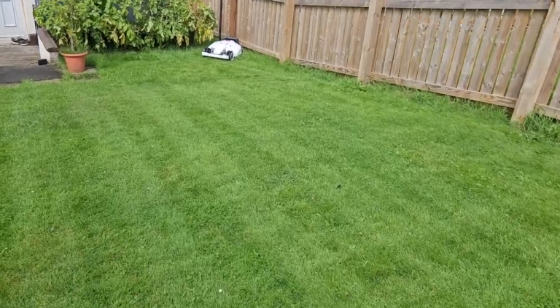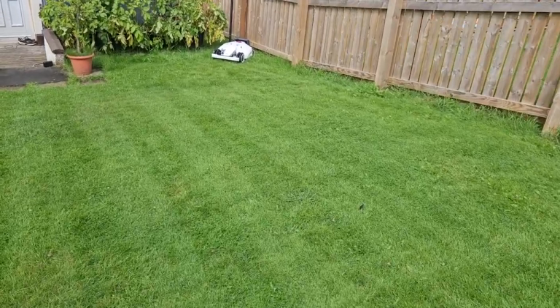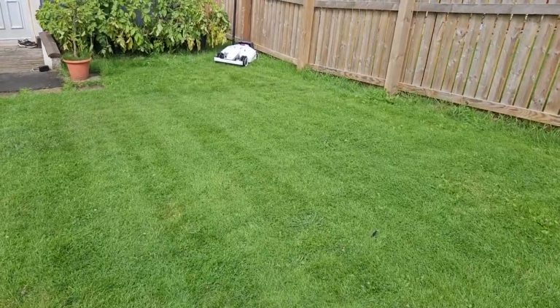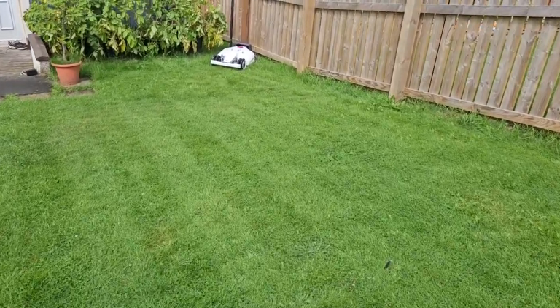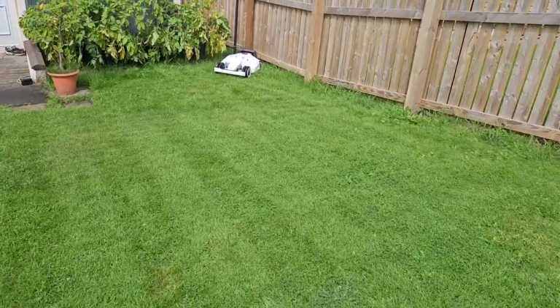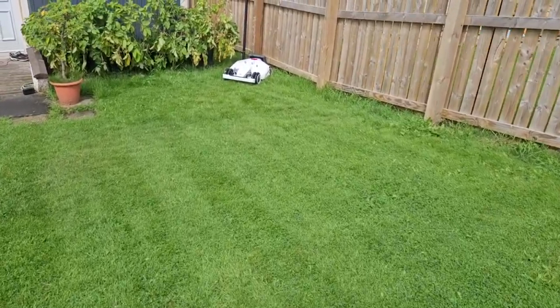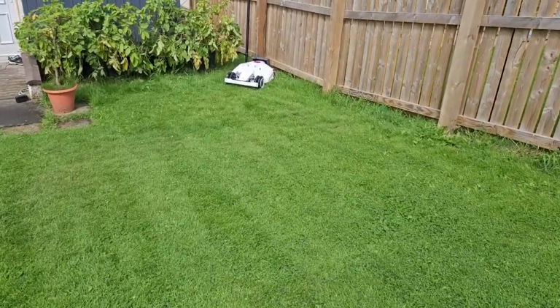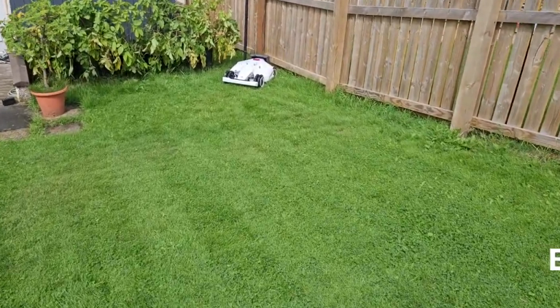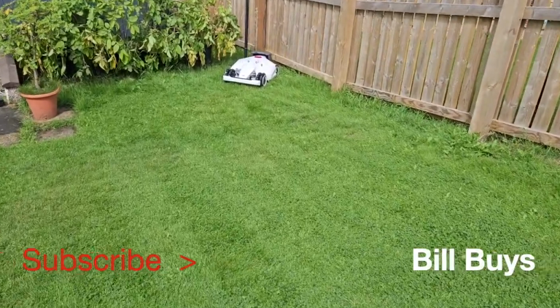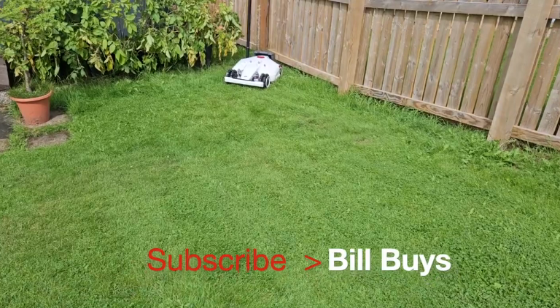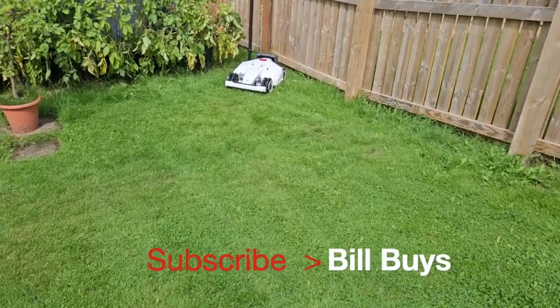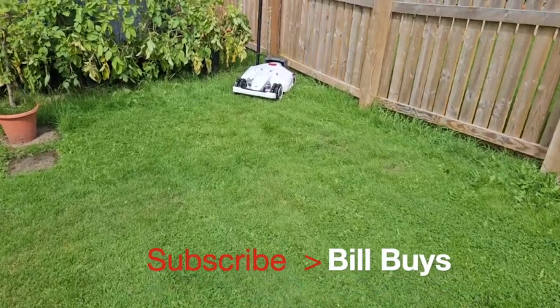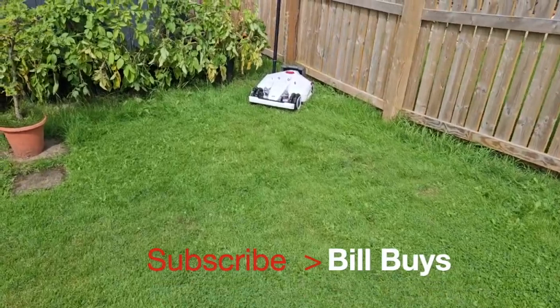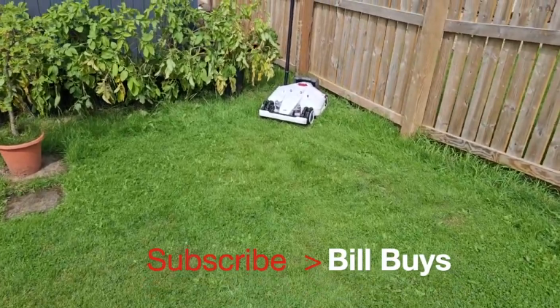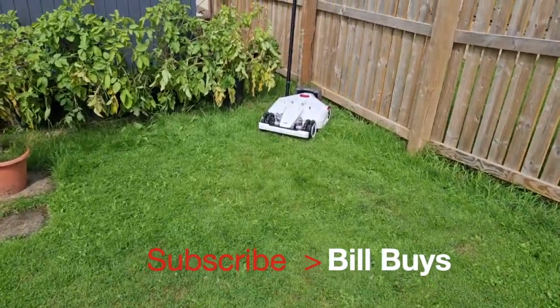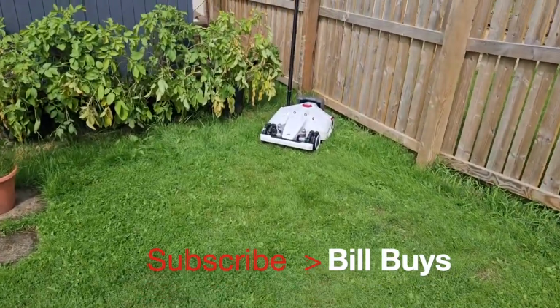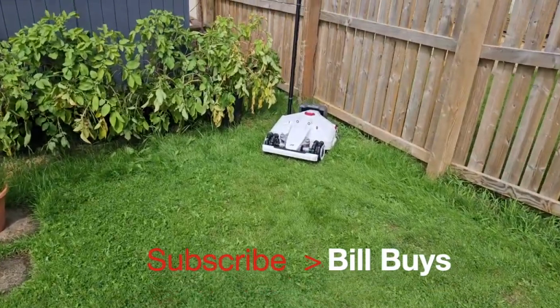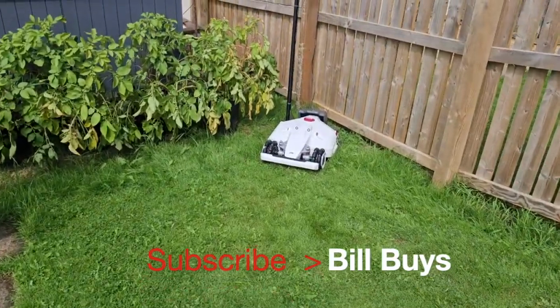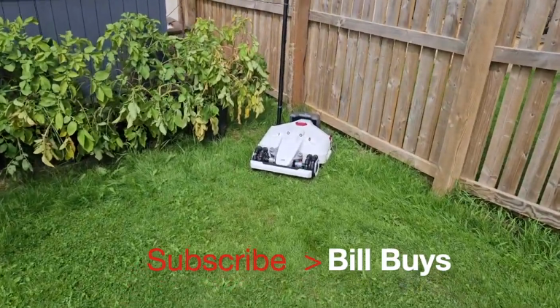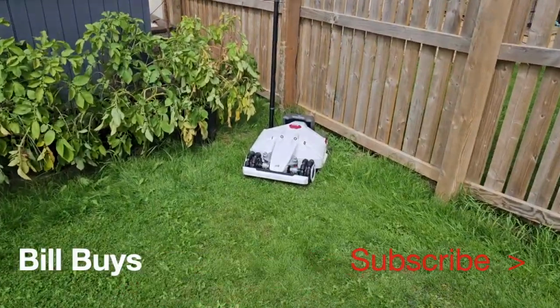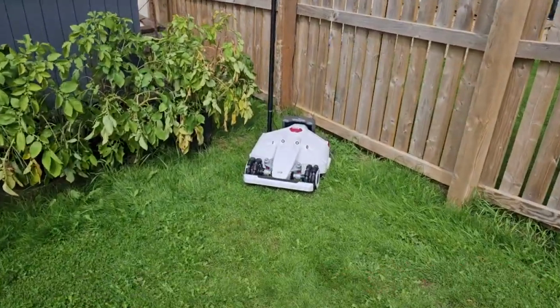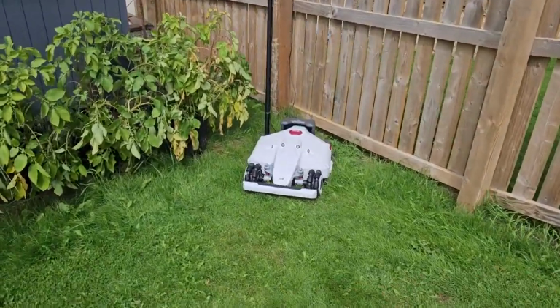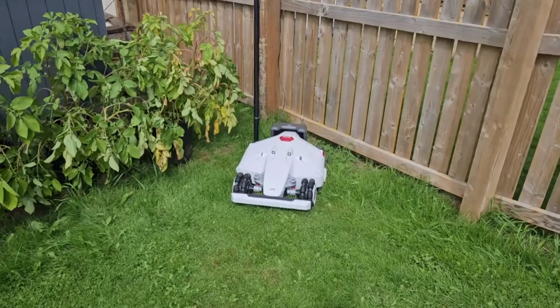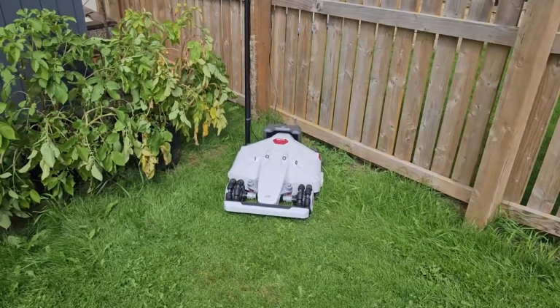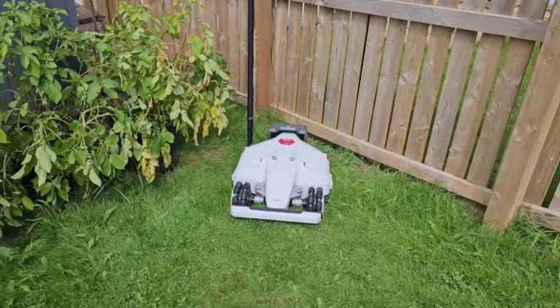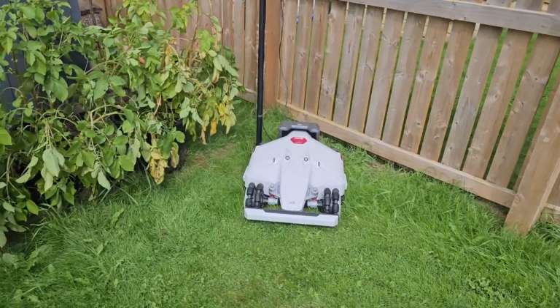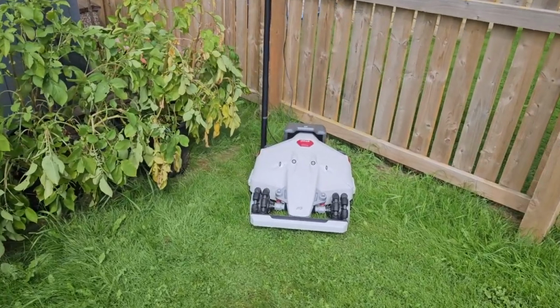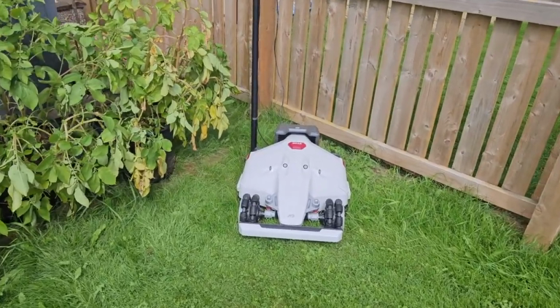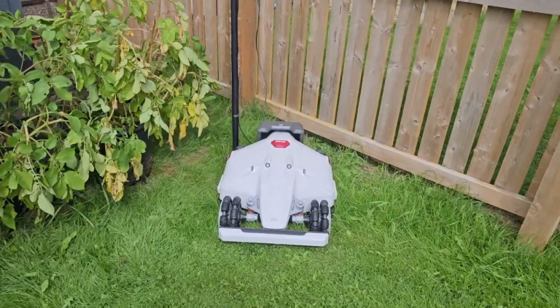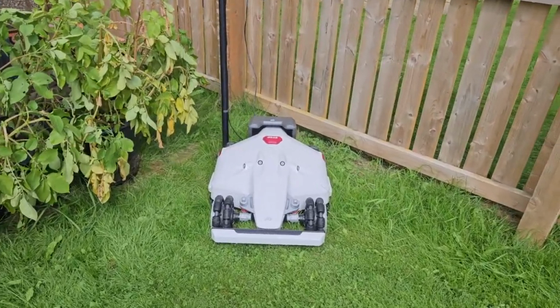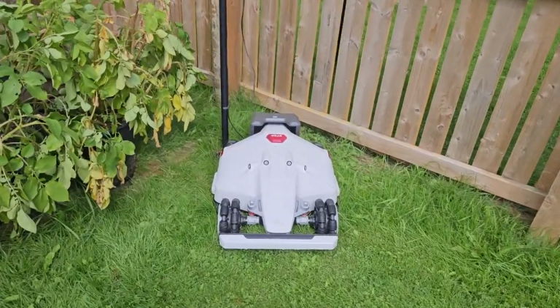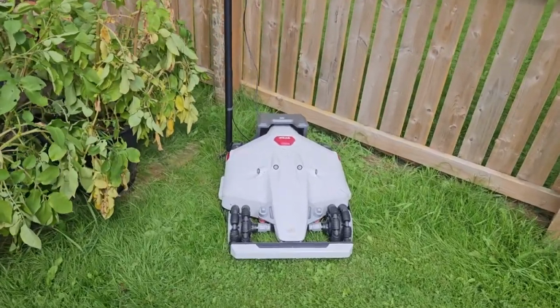Thank you for watching these videos and please remember to subscribe to my channel — it does really help. If you like this video give it a thumbs up, and thank you very much for watching.